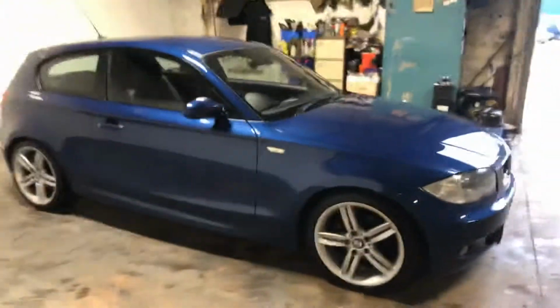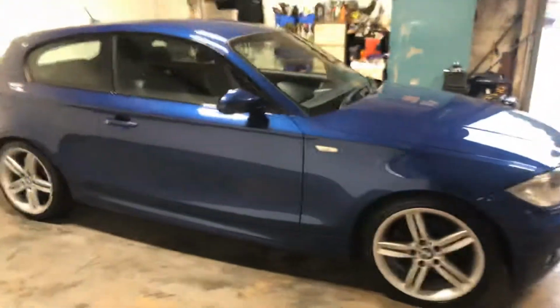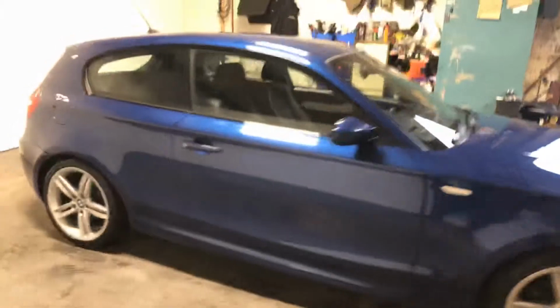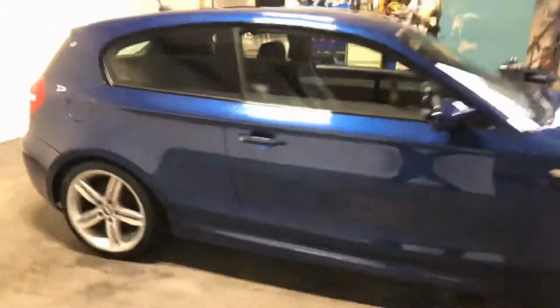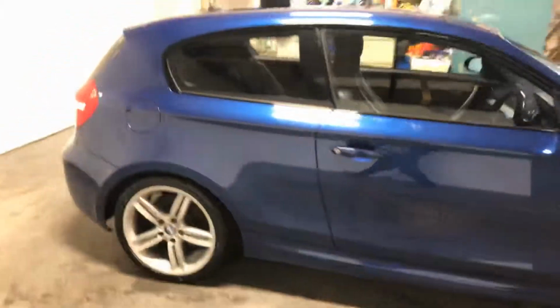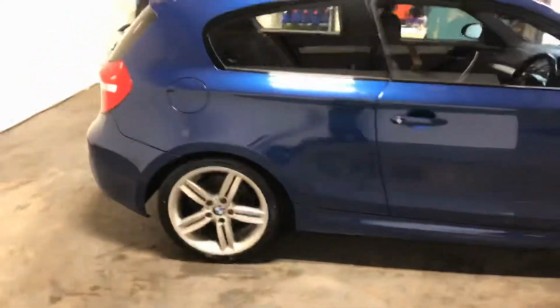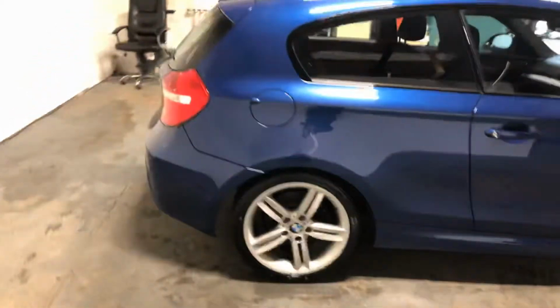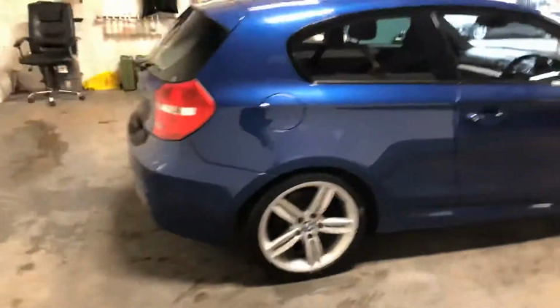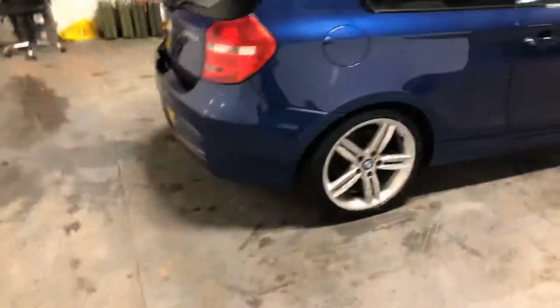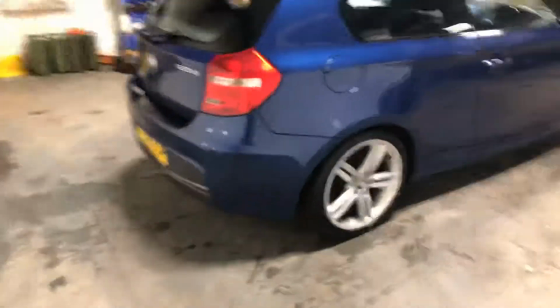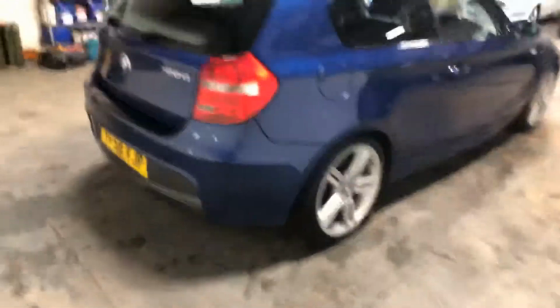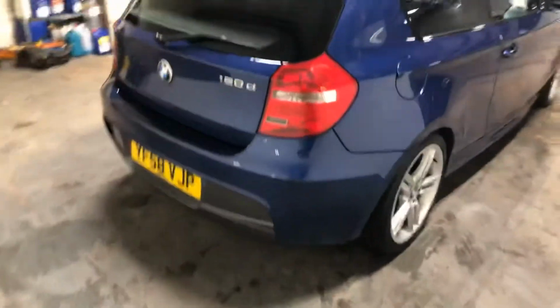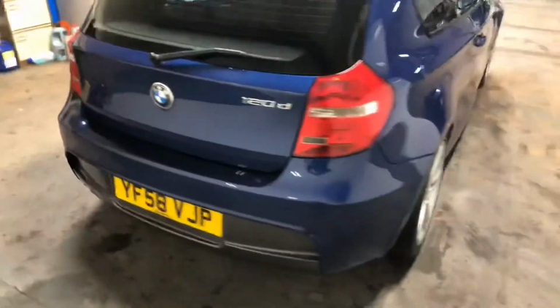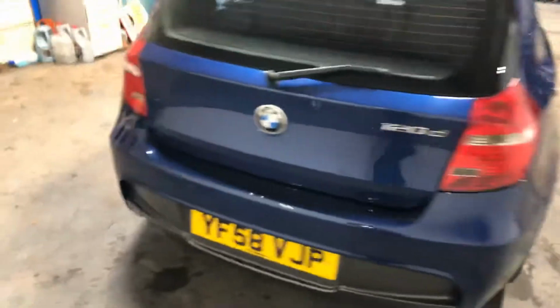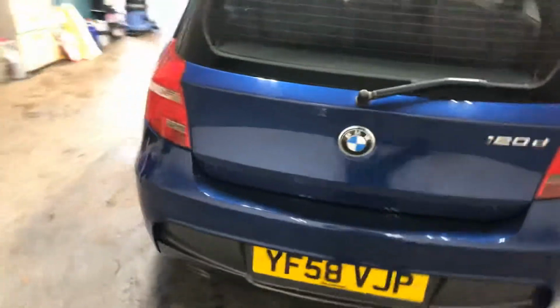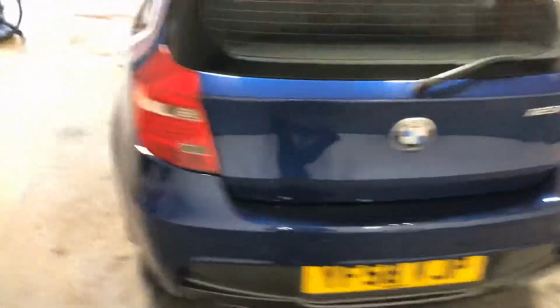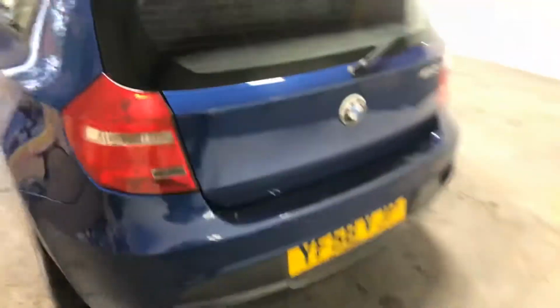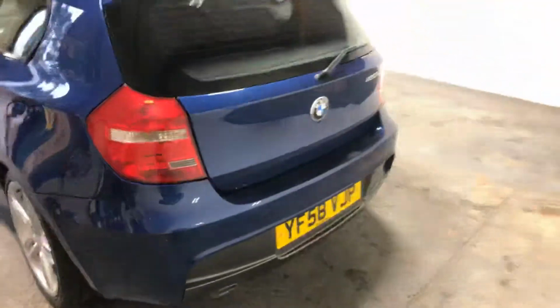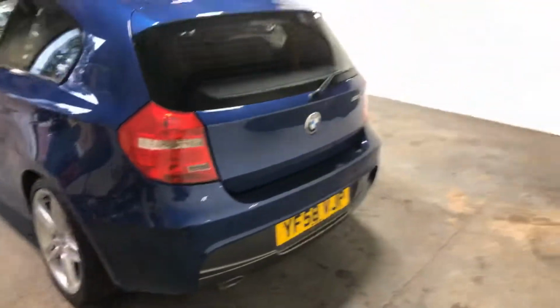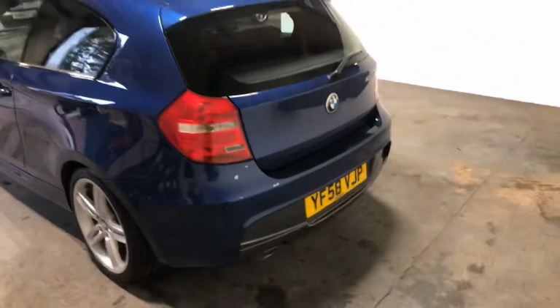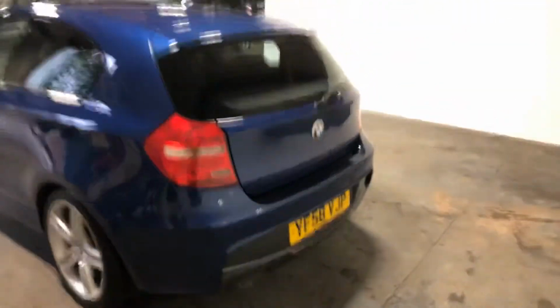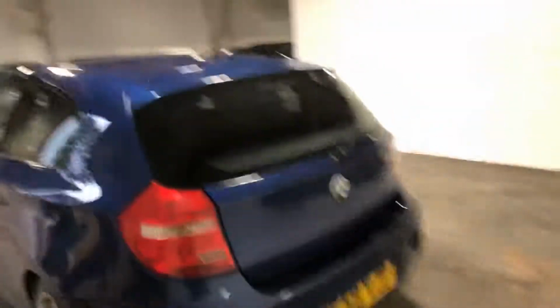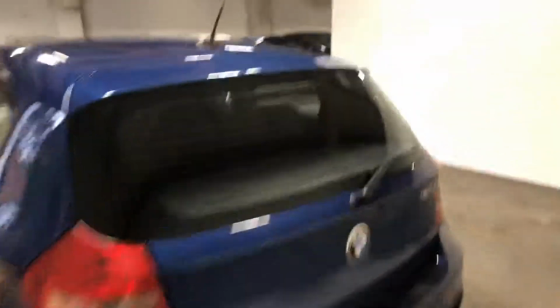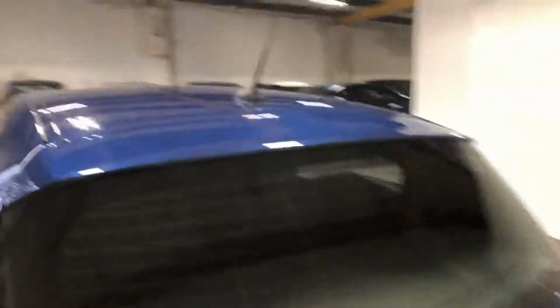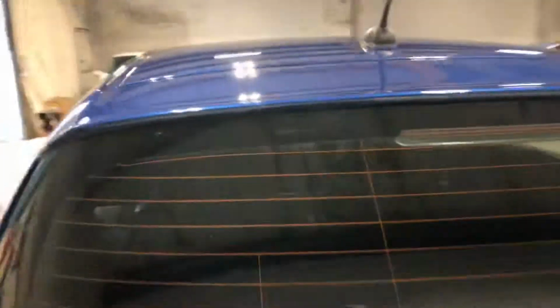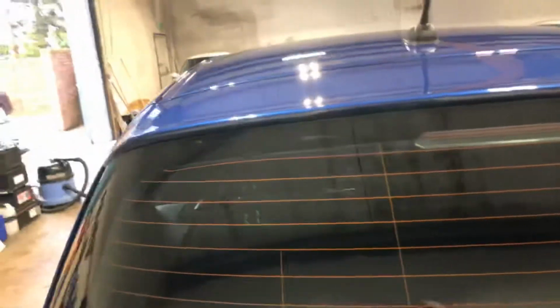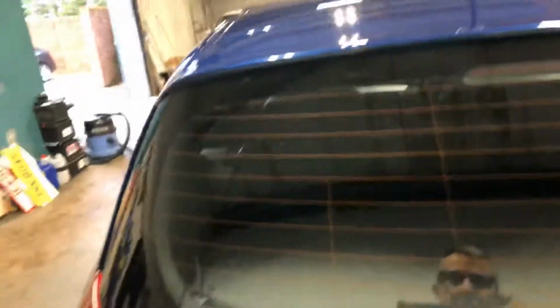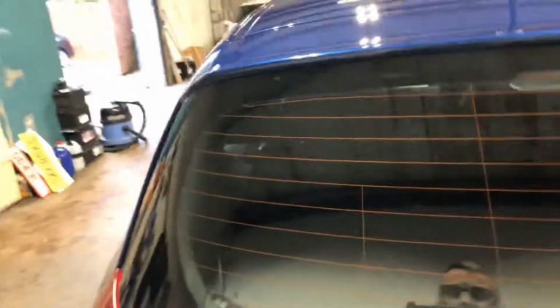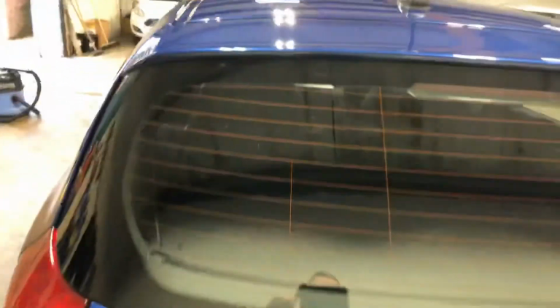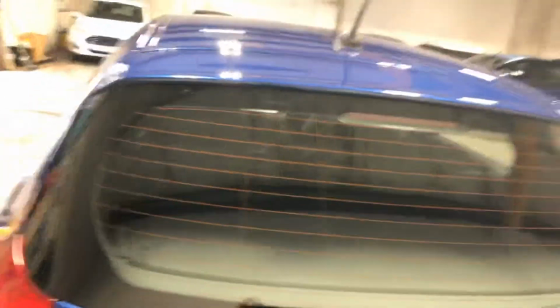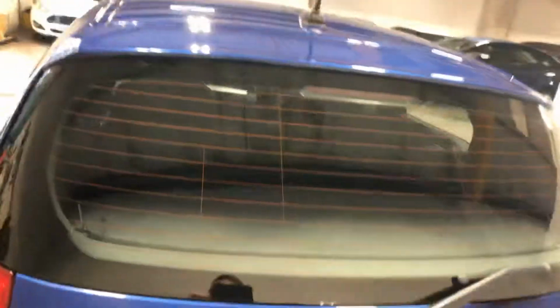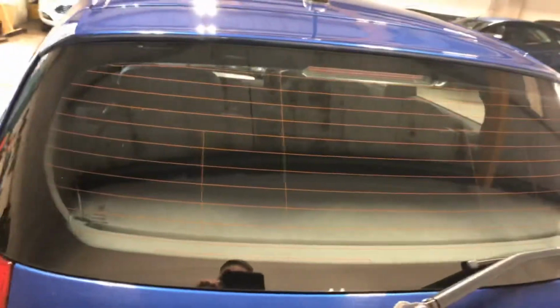Just walking around this side of it and I'll let you see what's in the boot — need to unlock it first, that would be helpful.